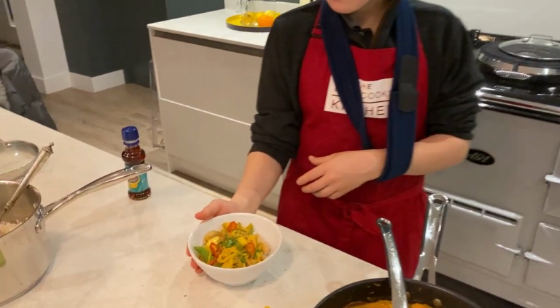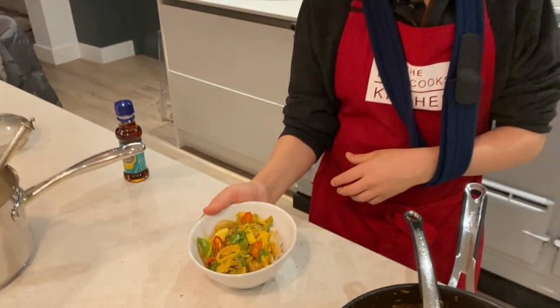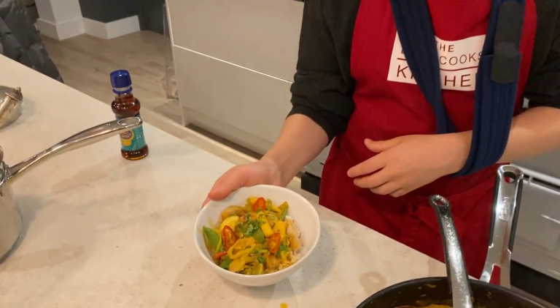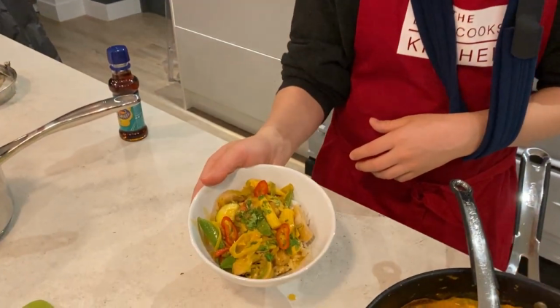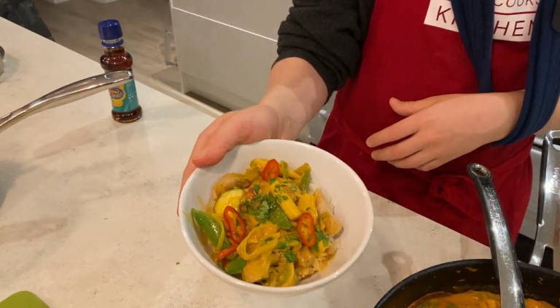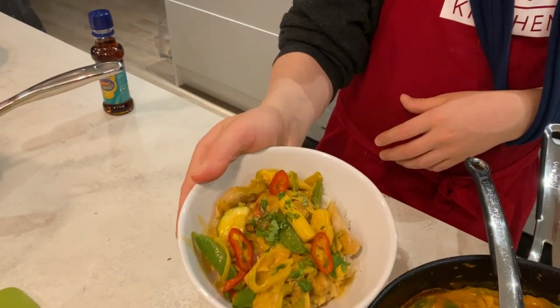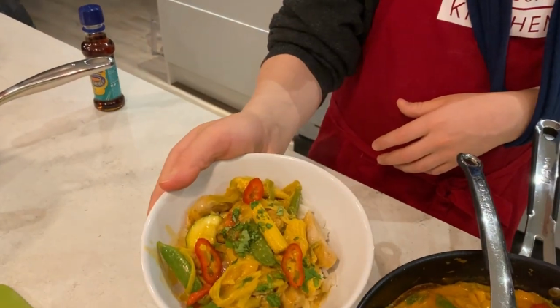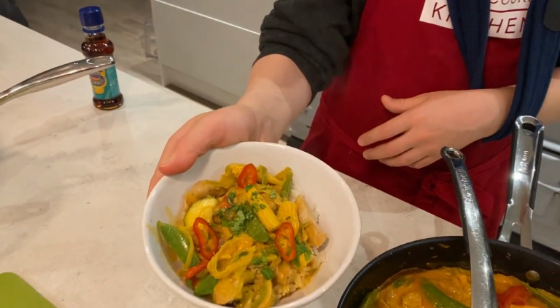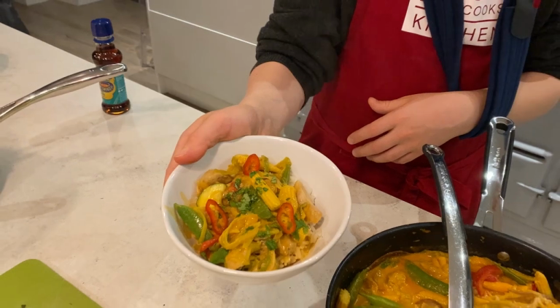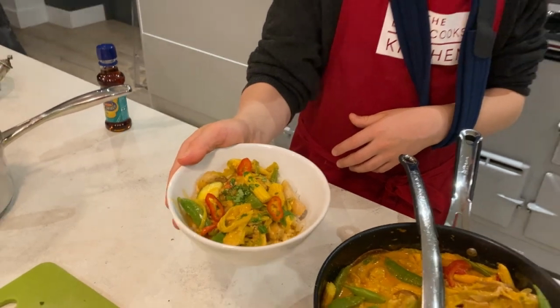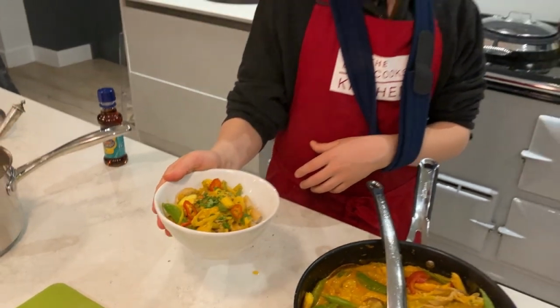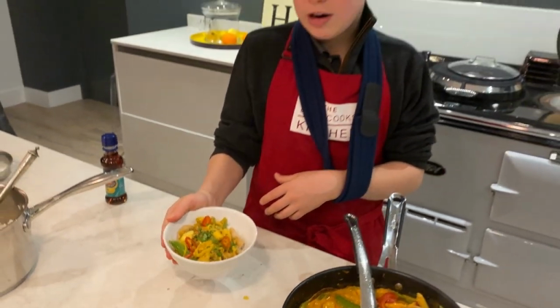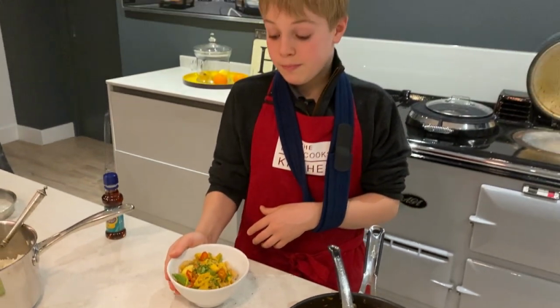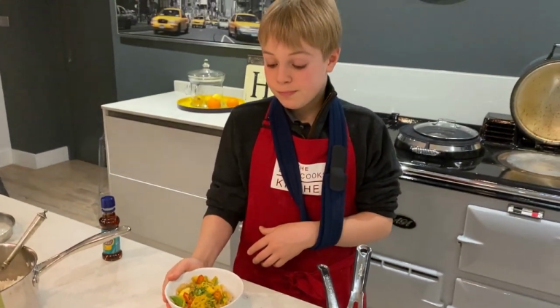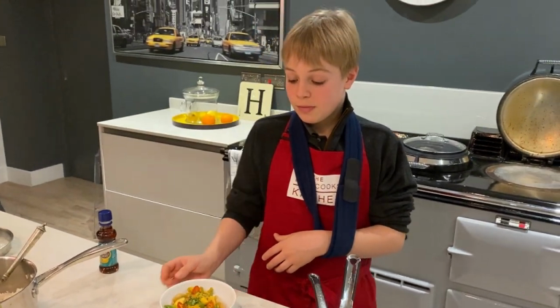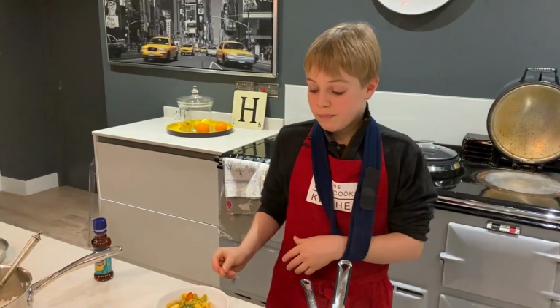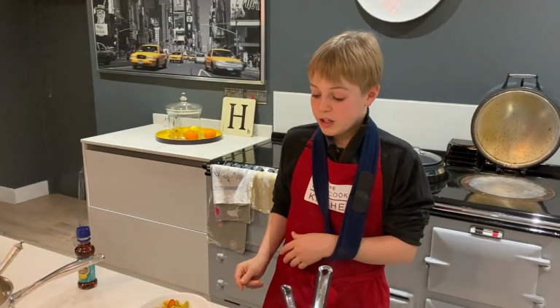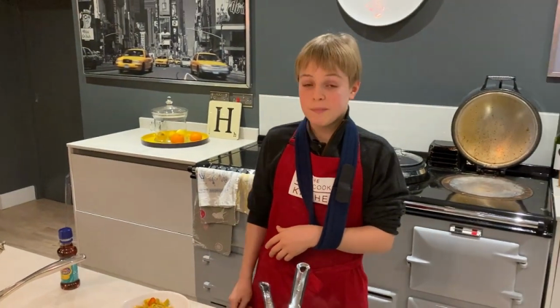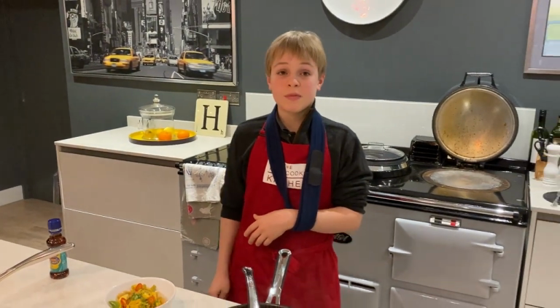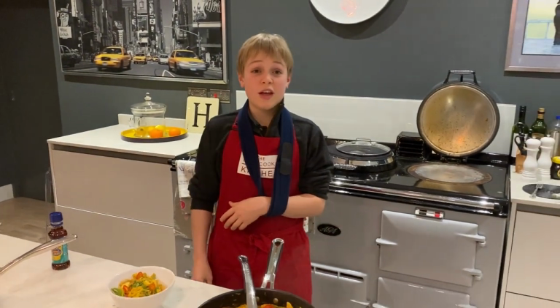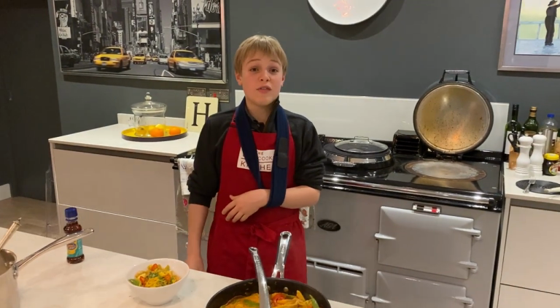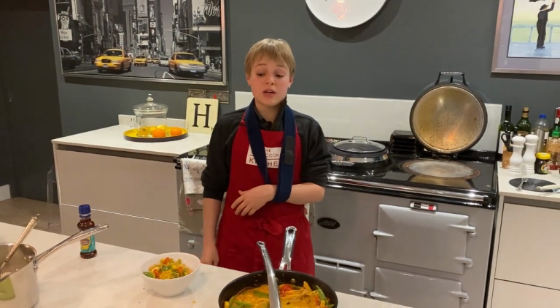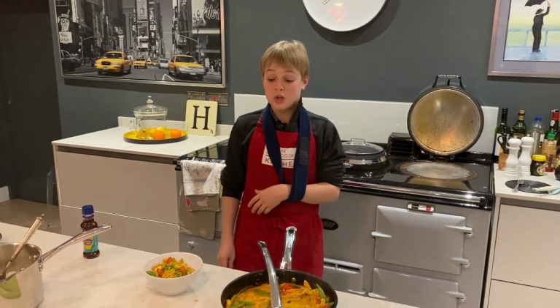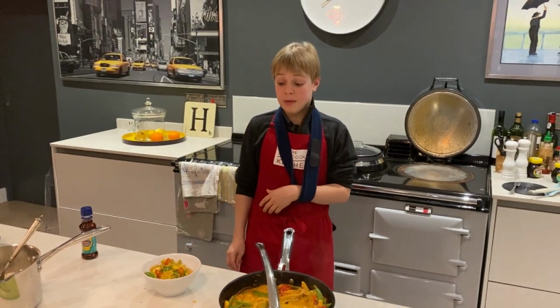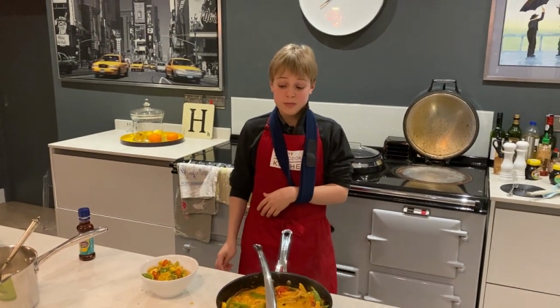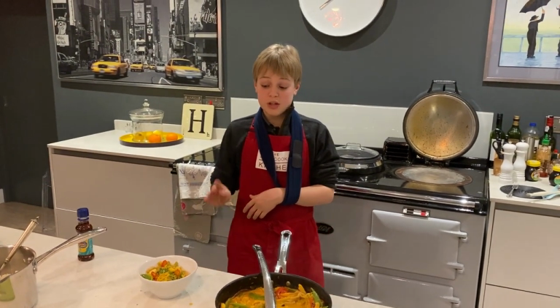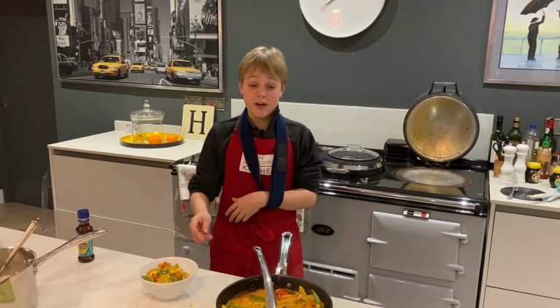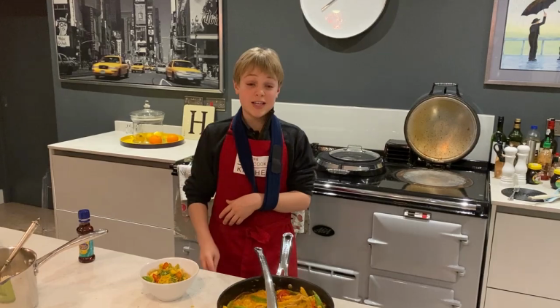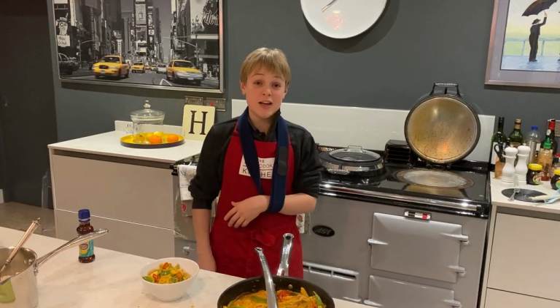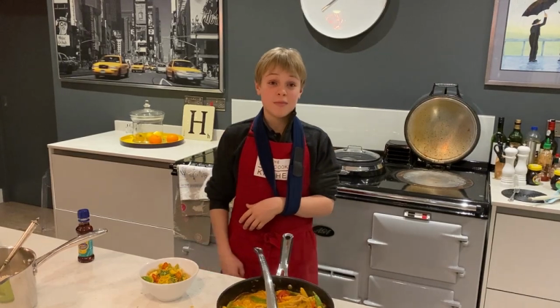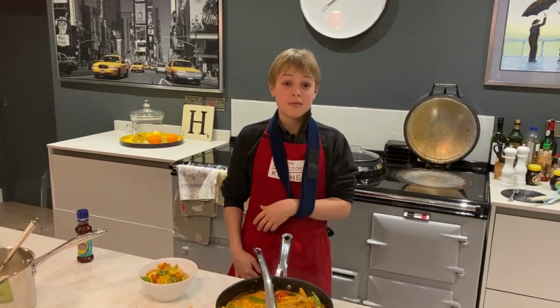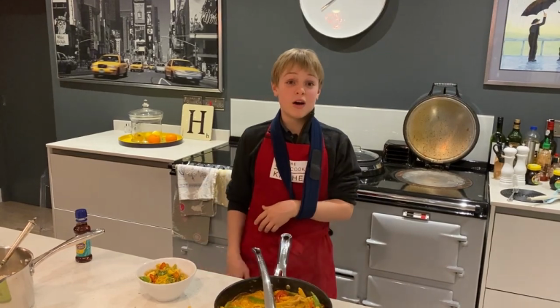So there we go — that is our pheasant curry. Thank you very much for watching. This looks very tasty. Bye!